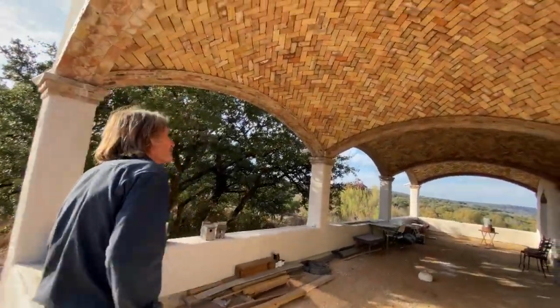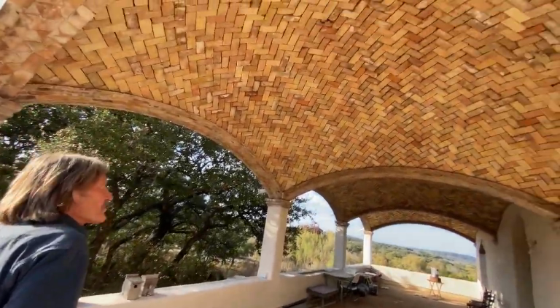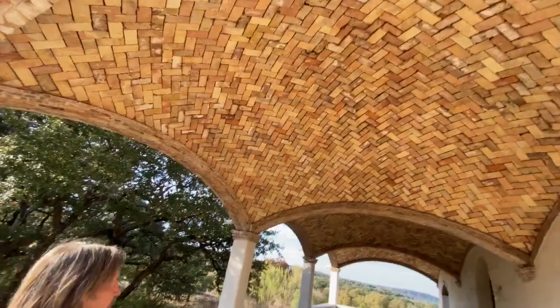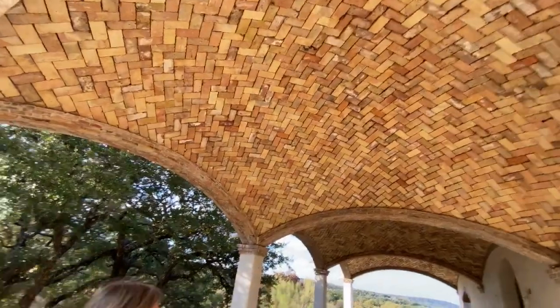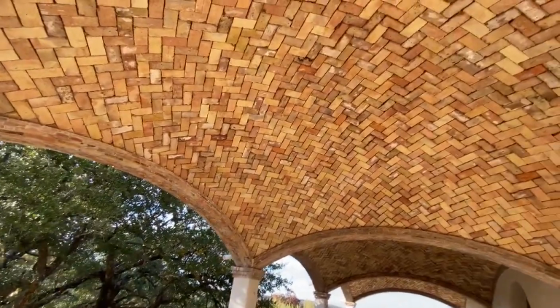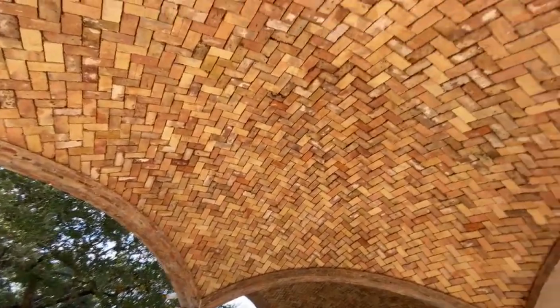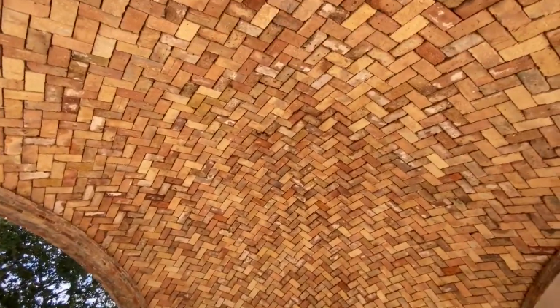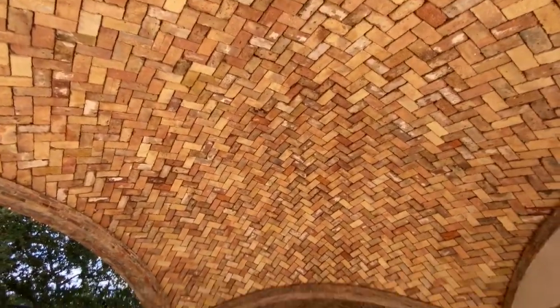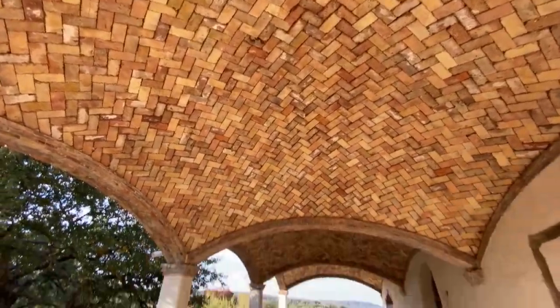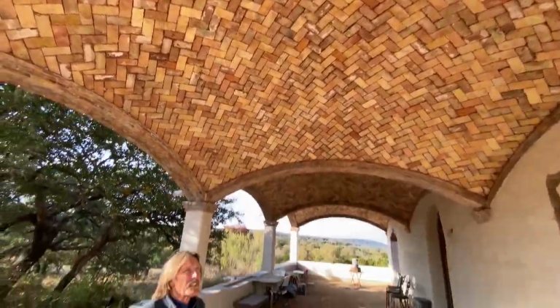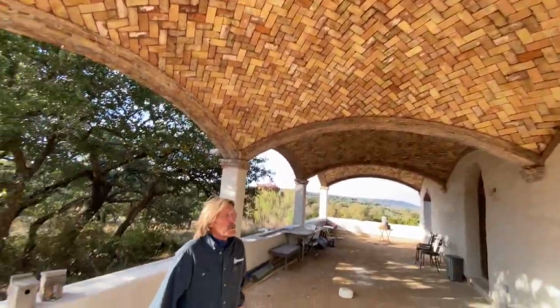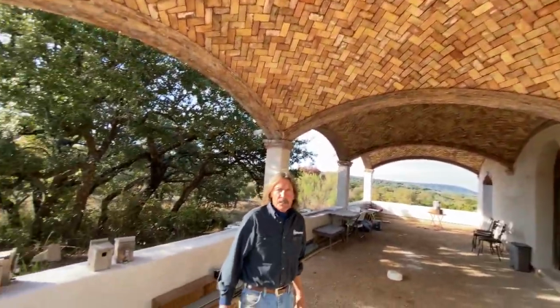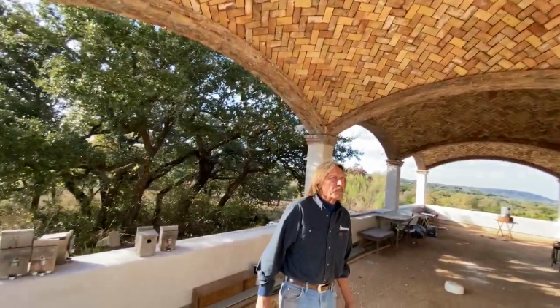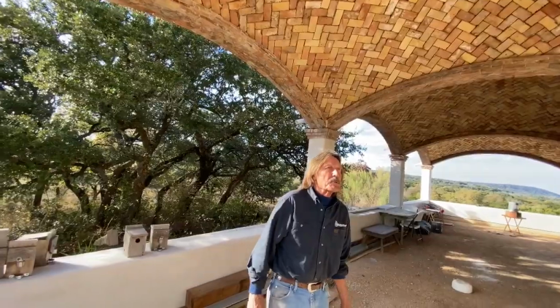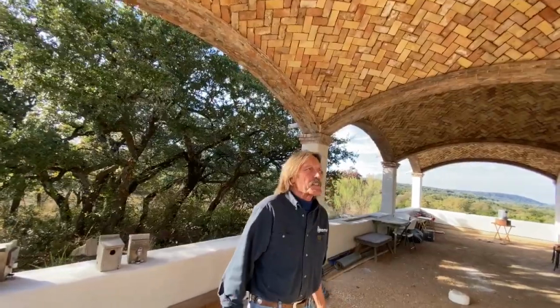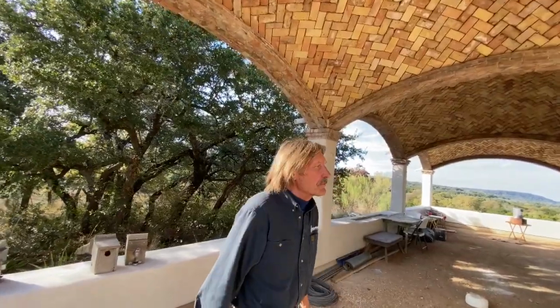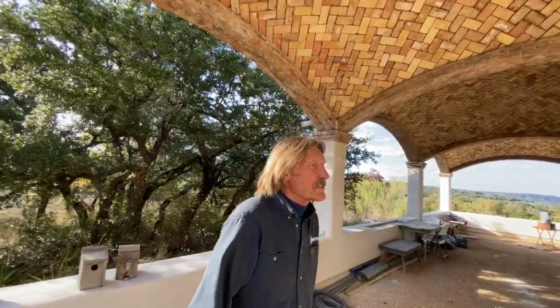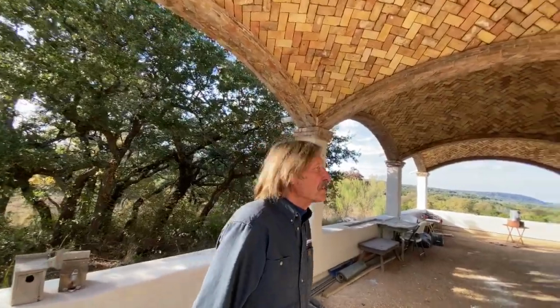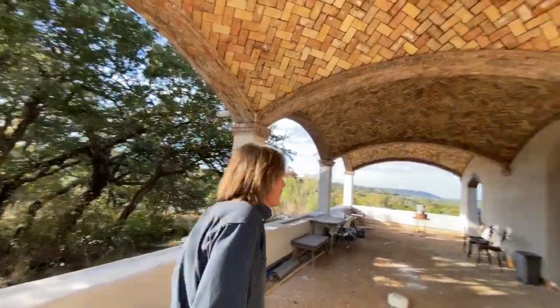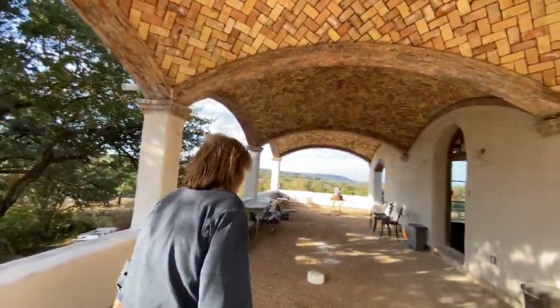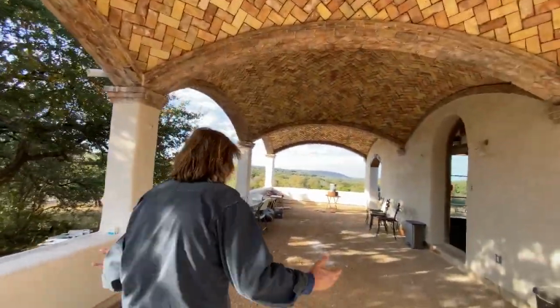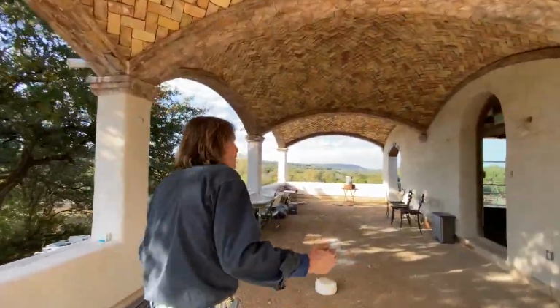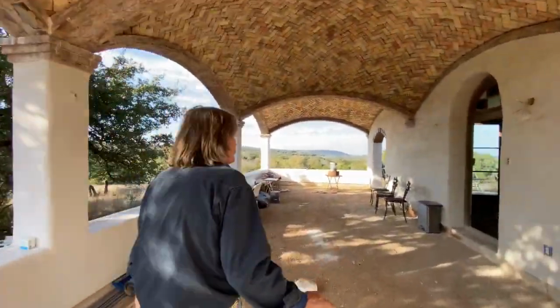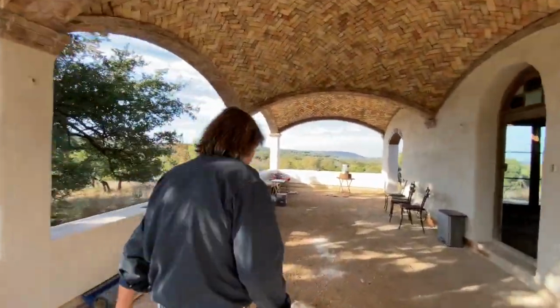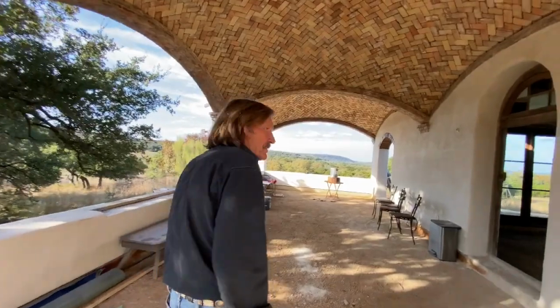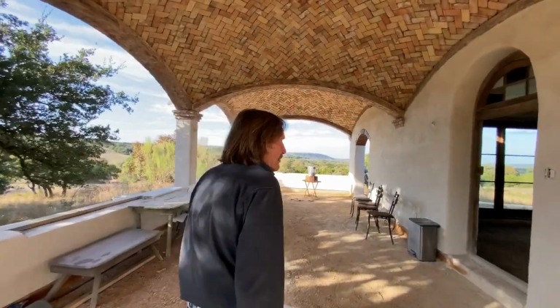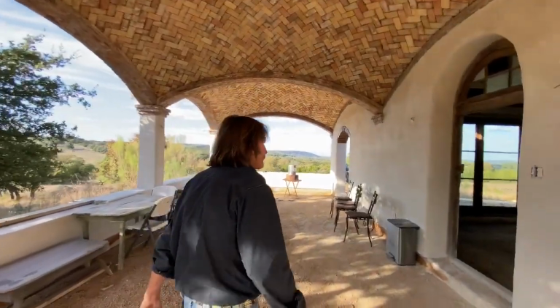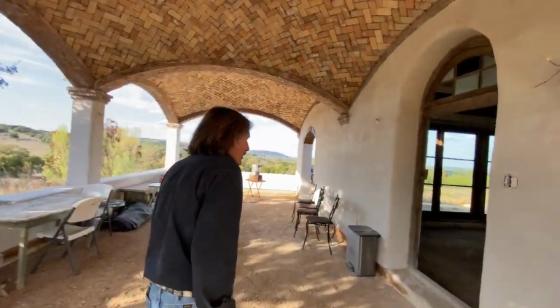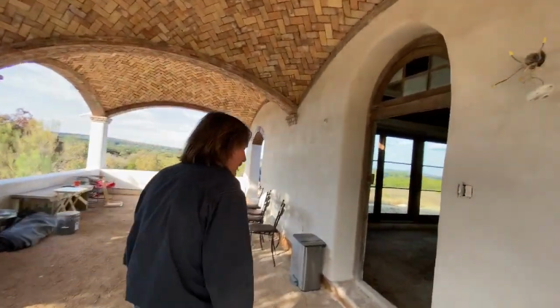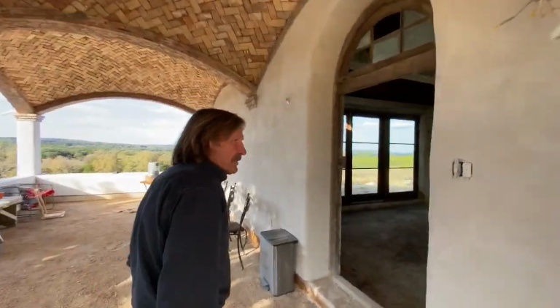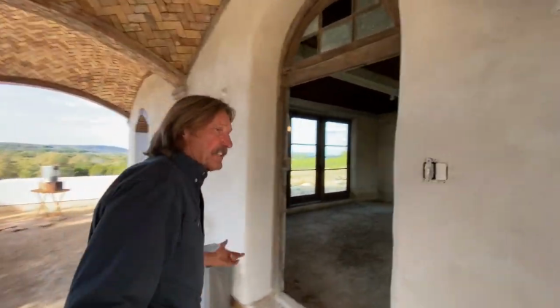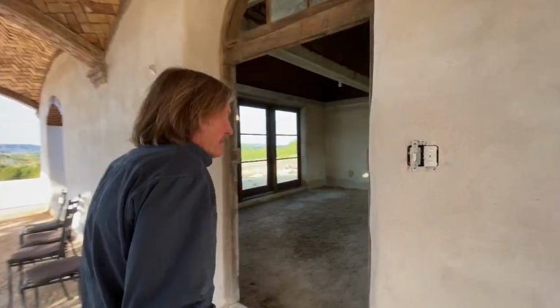These aren't barrel vaults — these are domes. Brick fire brick domes that were done by a good friend of mine, Jamie Anthony — a real maestro. This is a patio, and you can walk into the house right here.